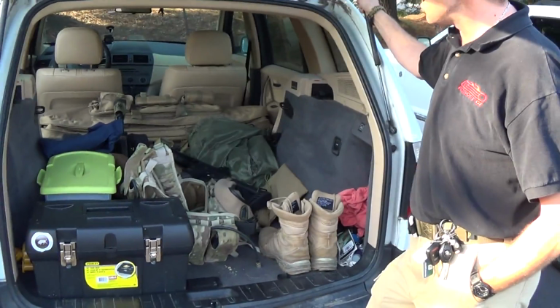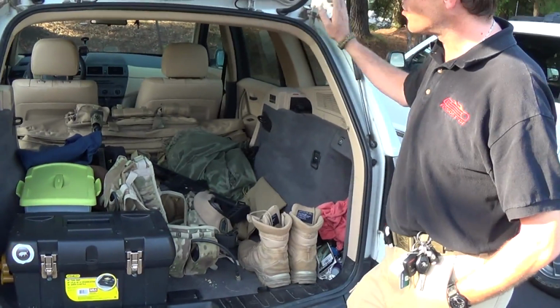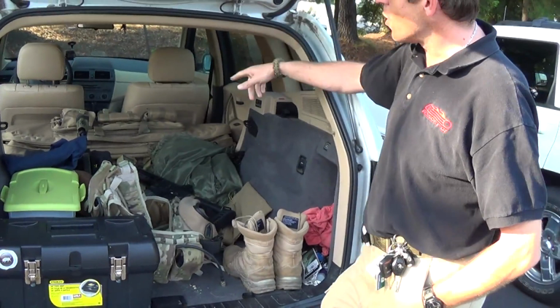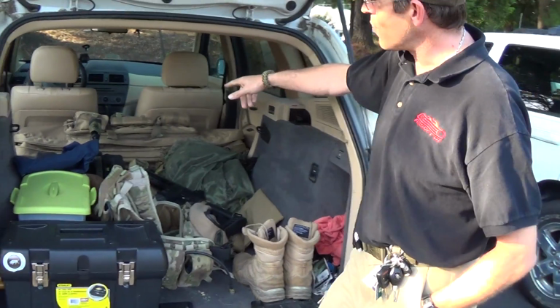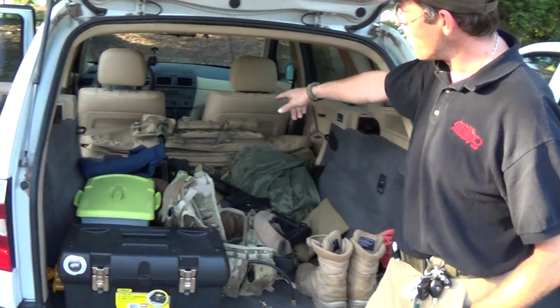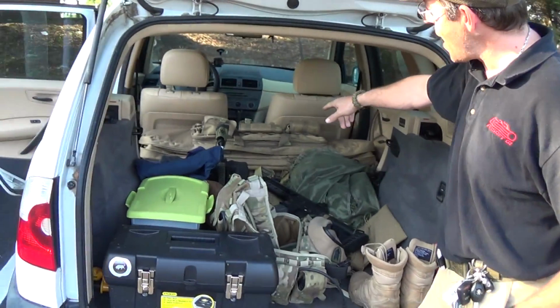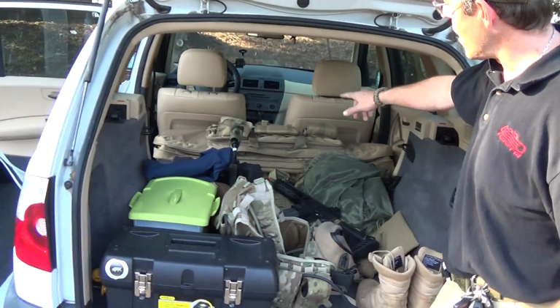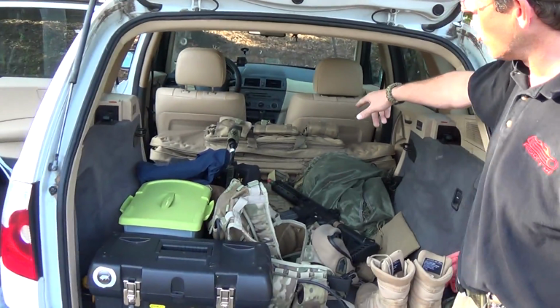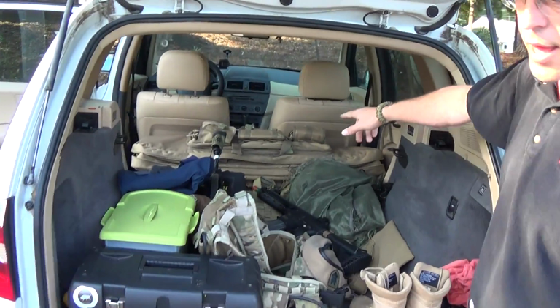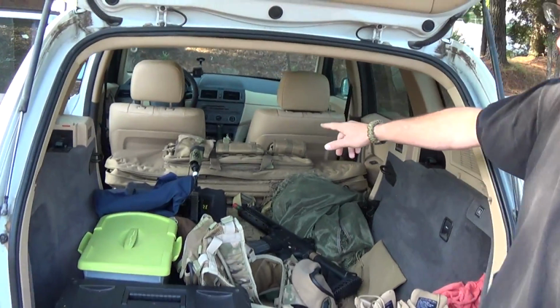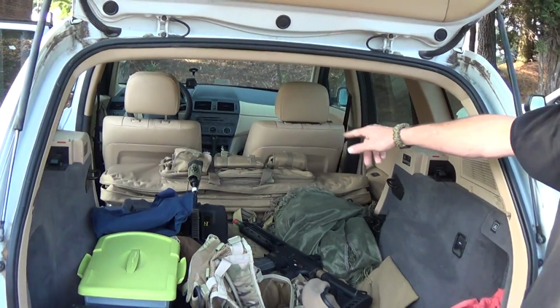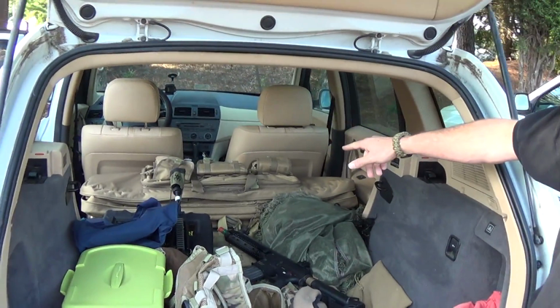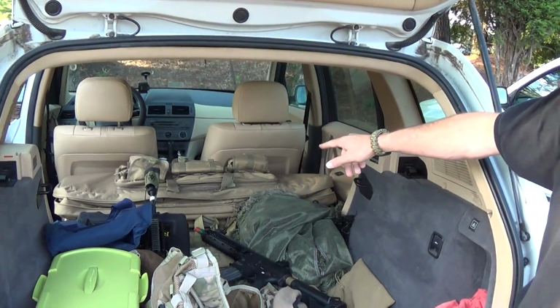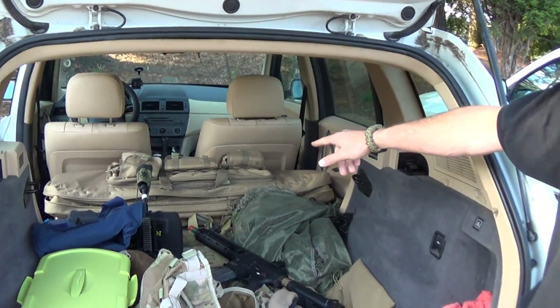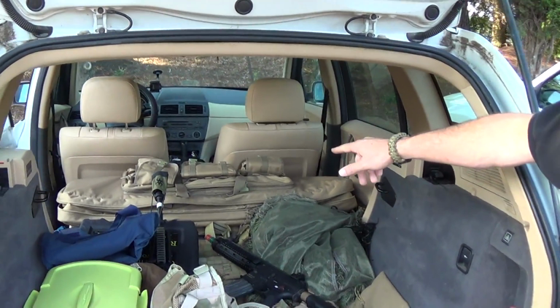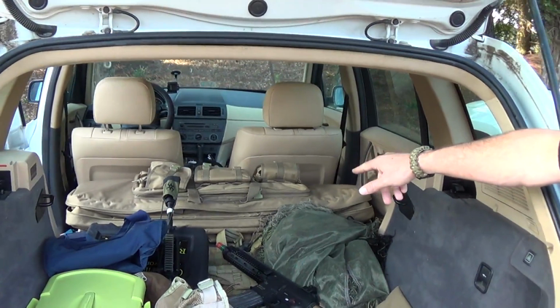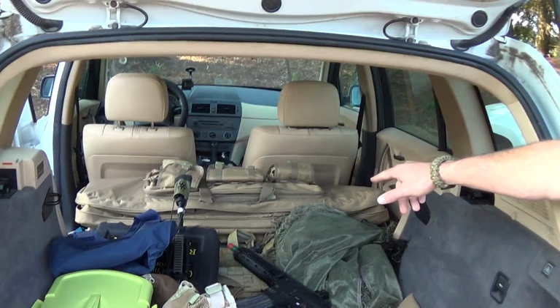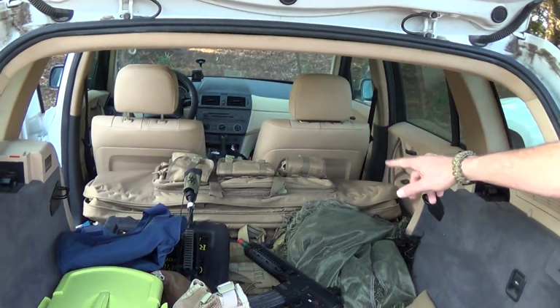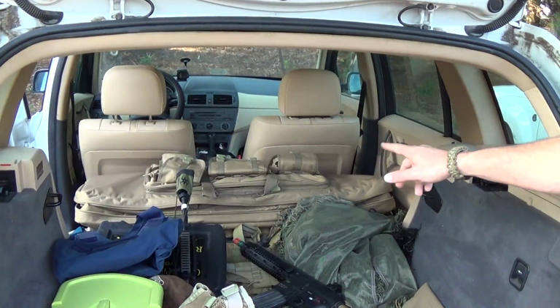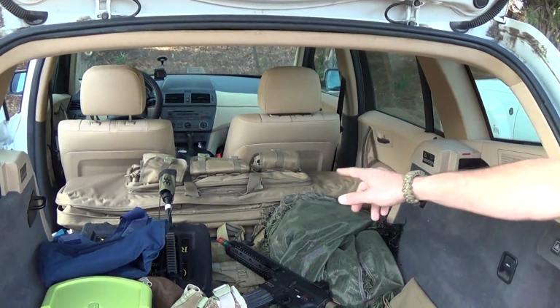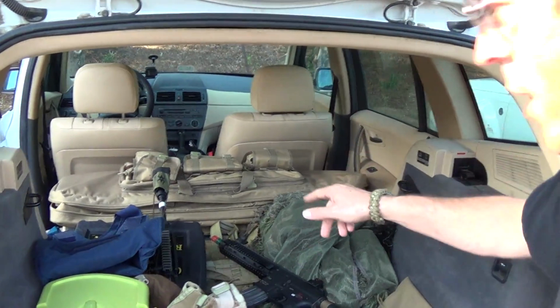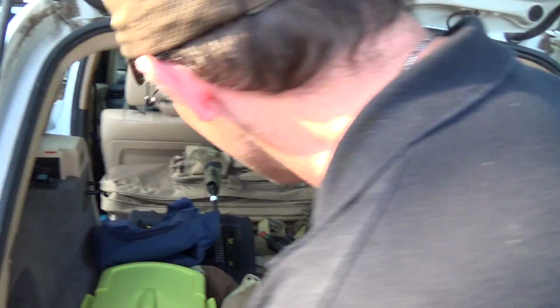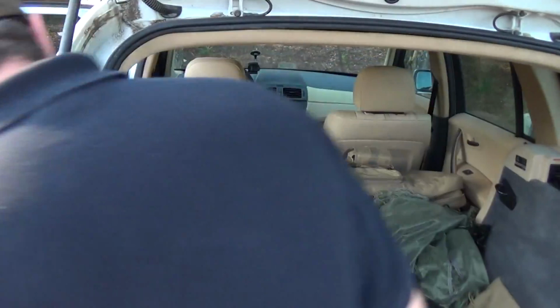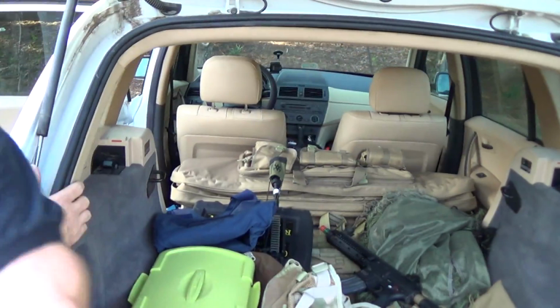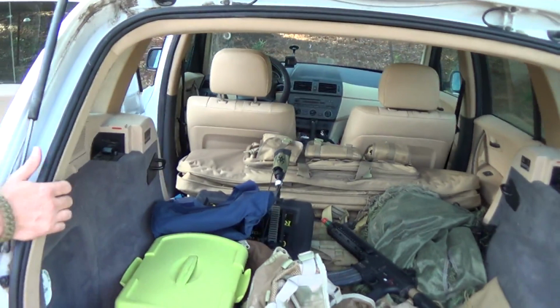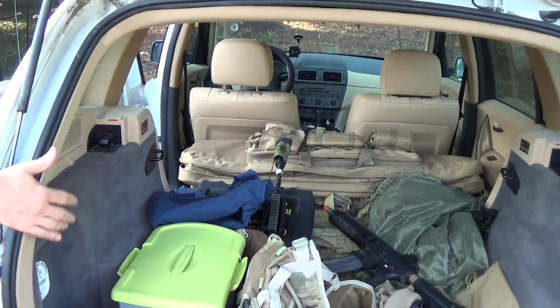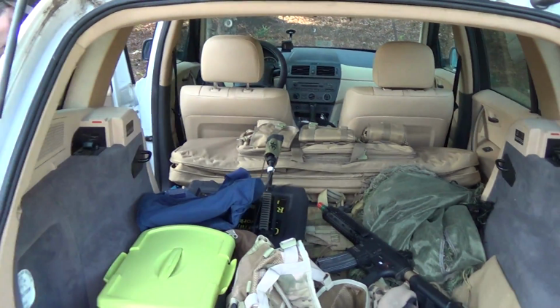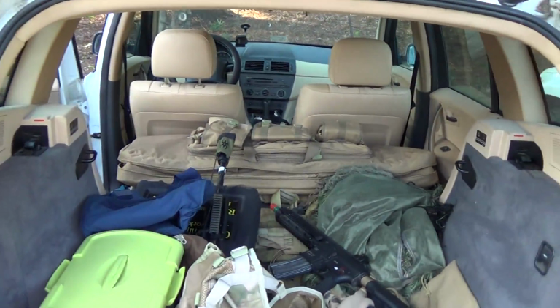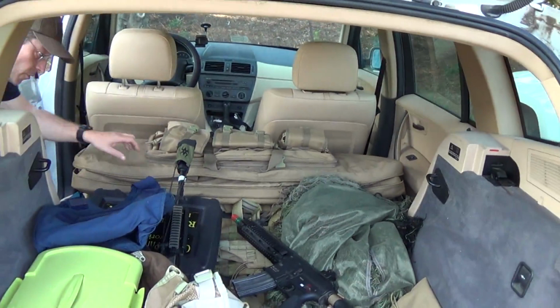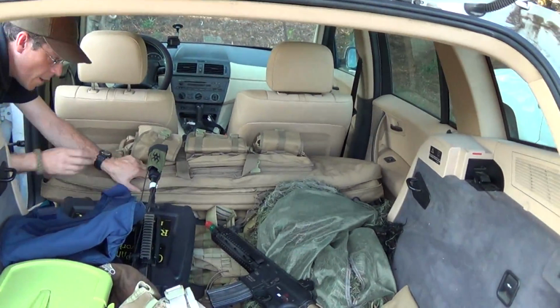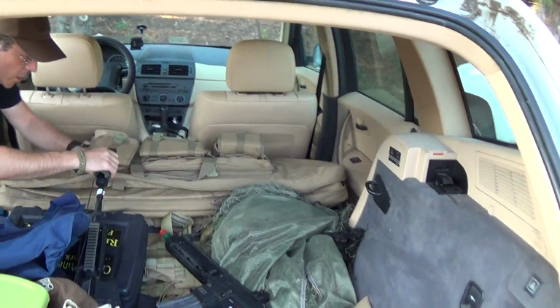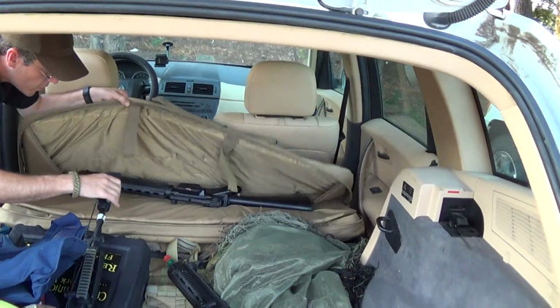Well, starting off in the back, I've got a Condor gun bag which currently houses — I have no idea right now actually, let's see...